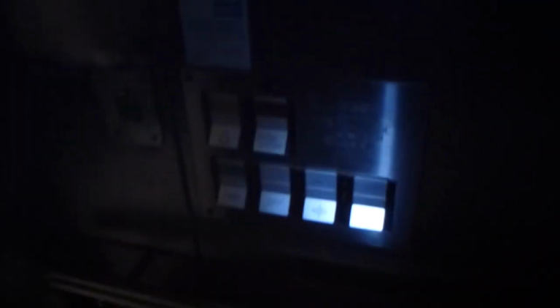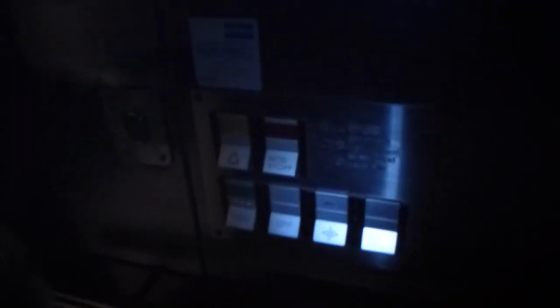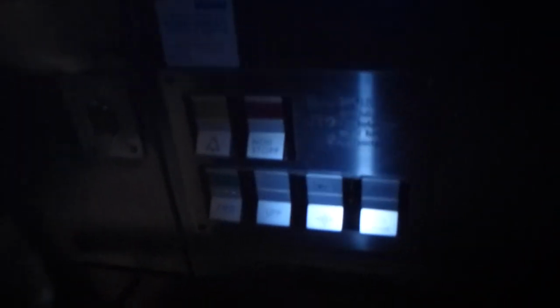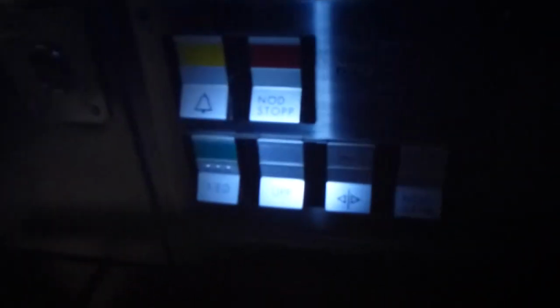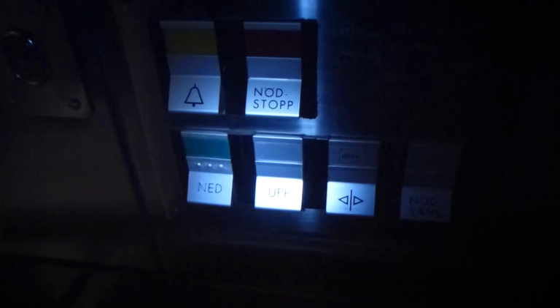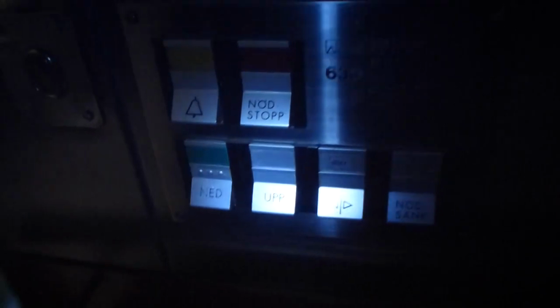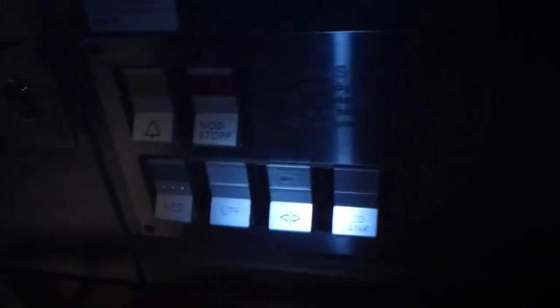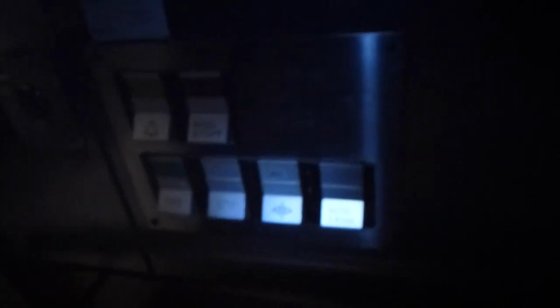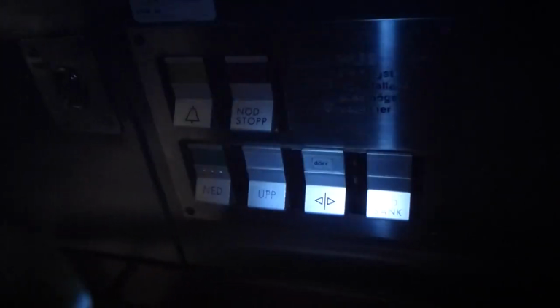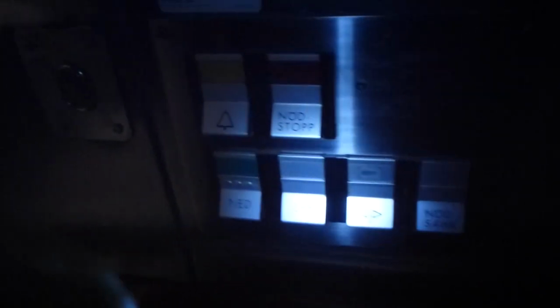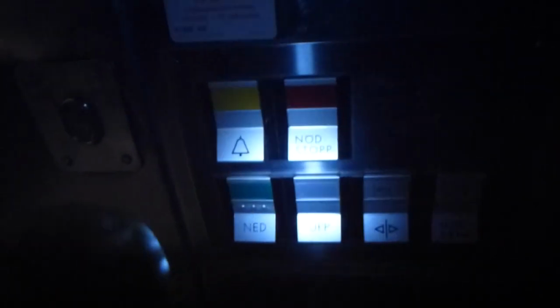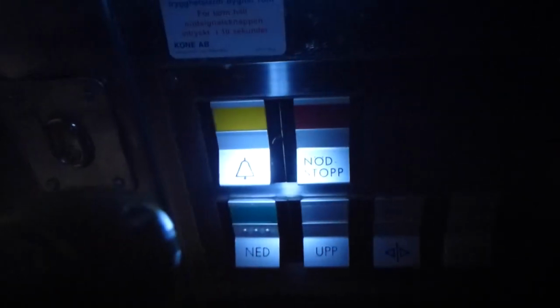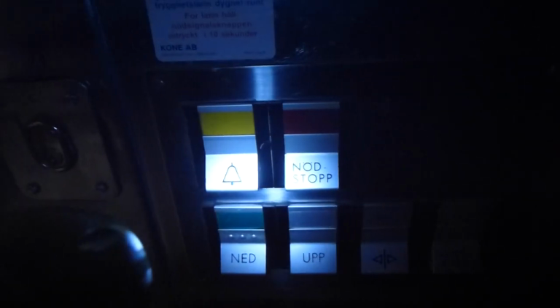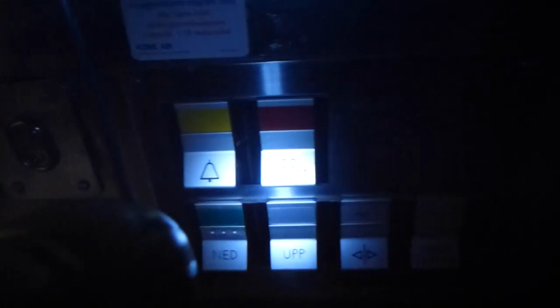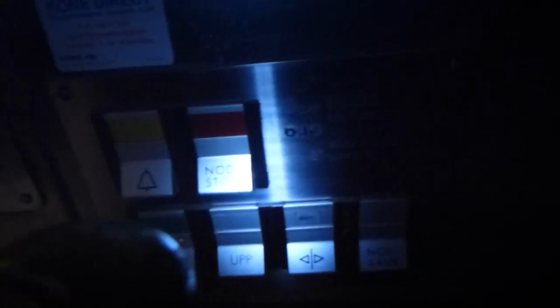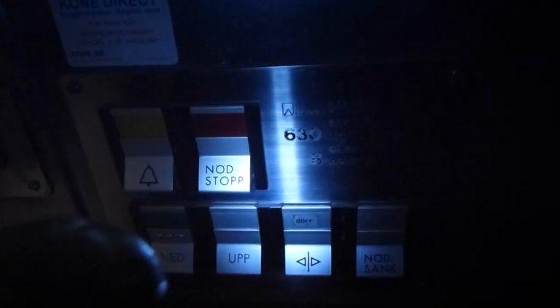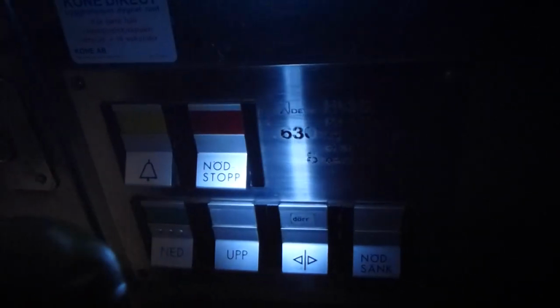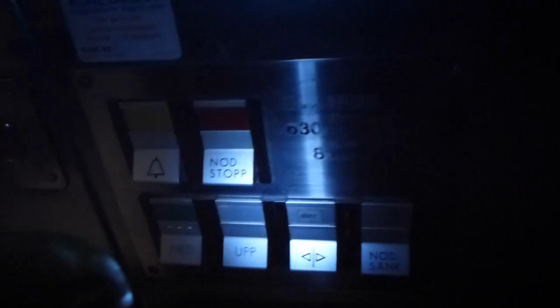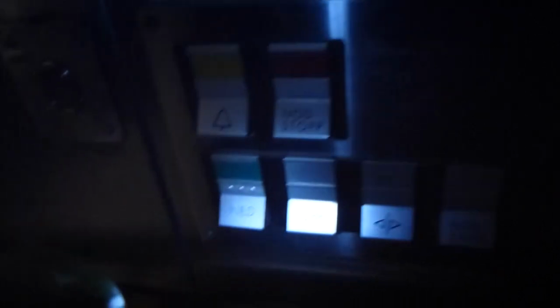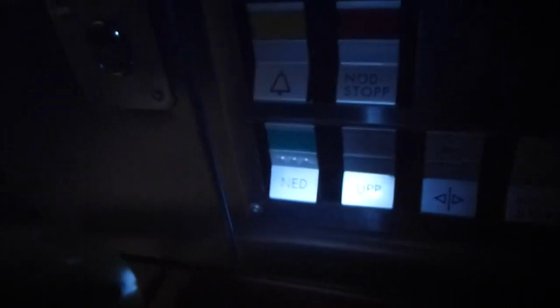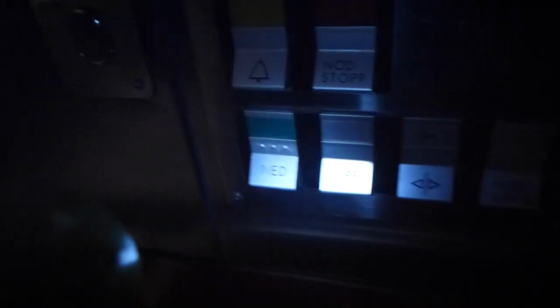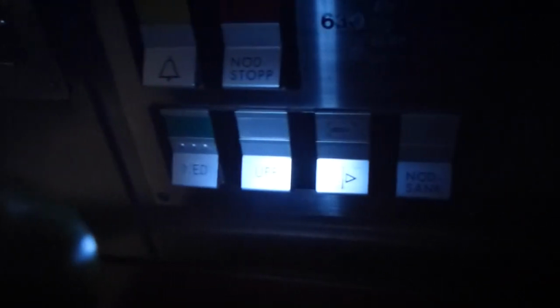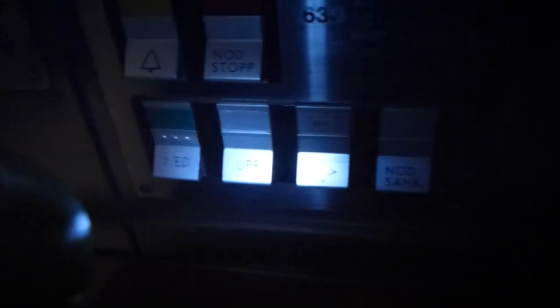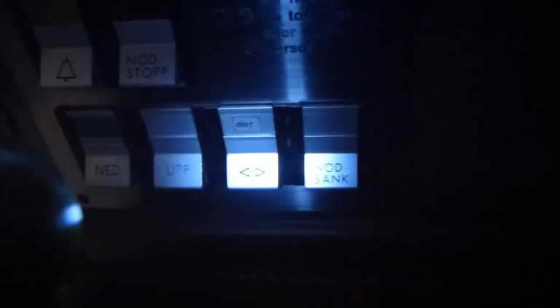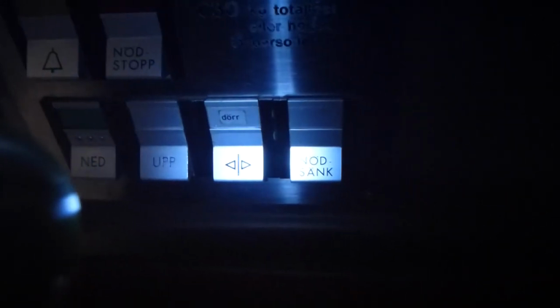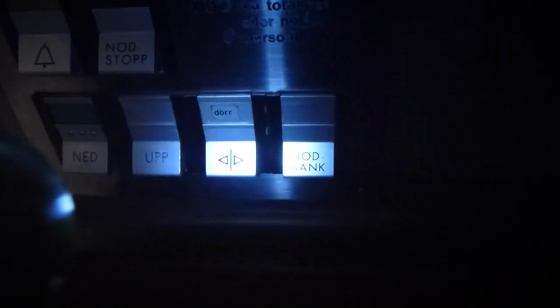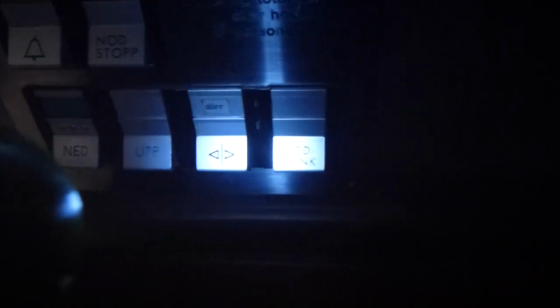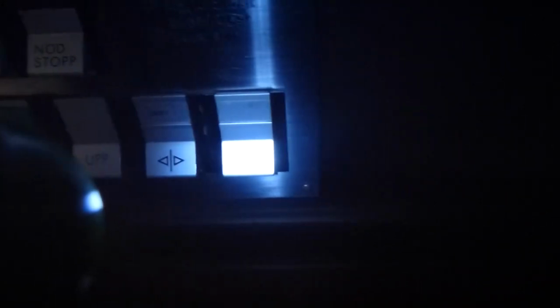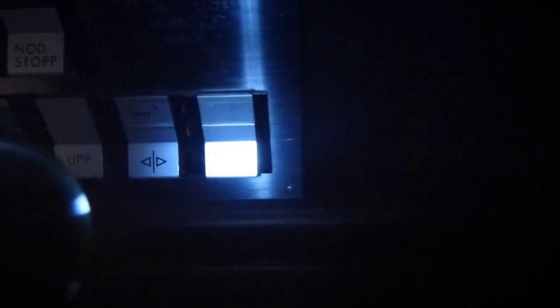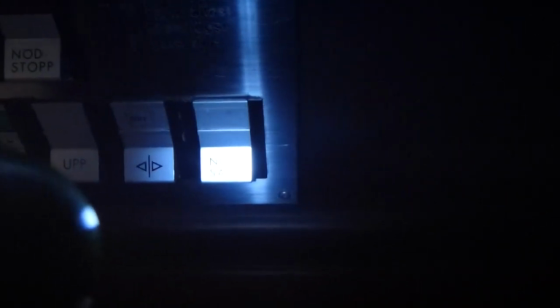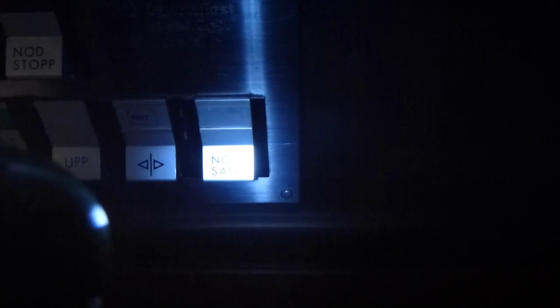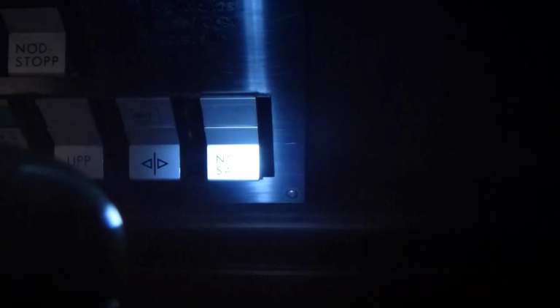Here's the button panel. It has six buttons: alarm, emergency stop, down, up, door open, and emergency in sync.